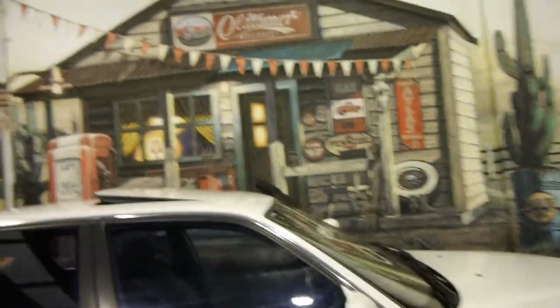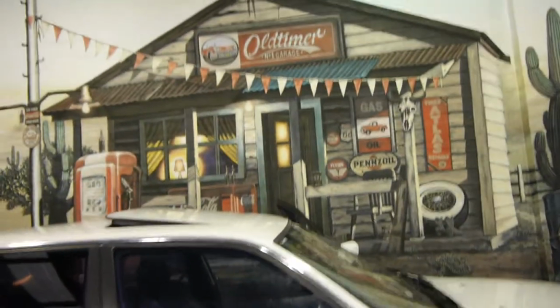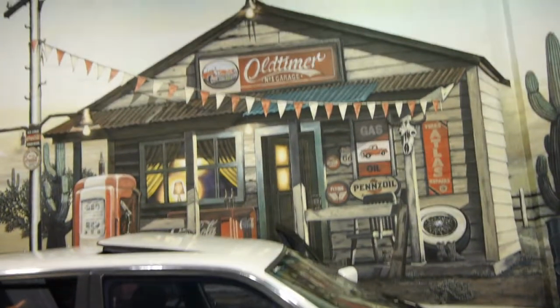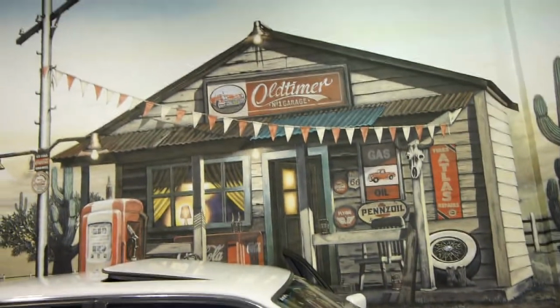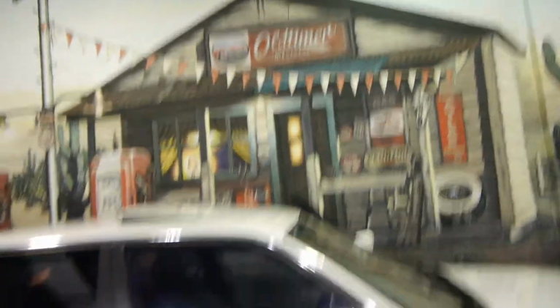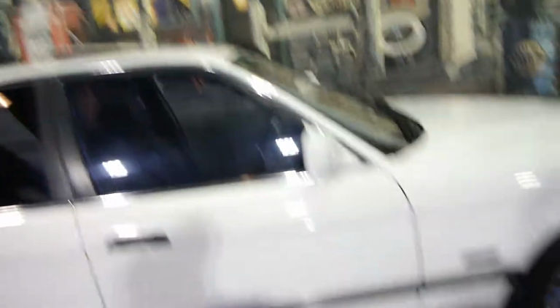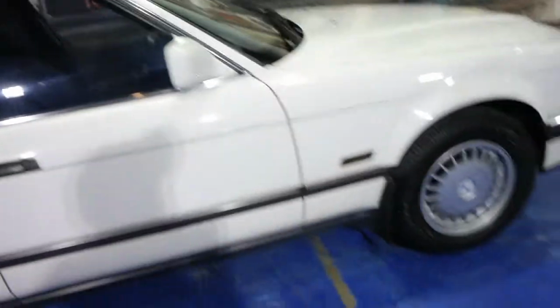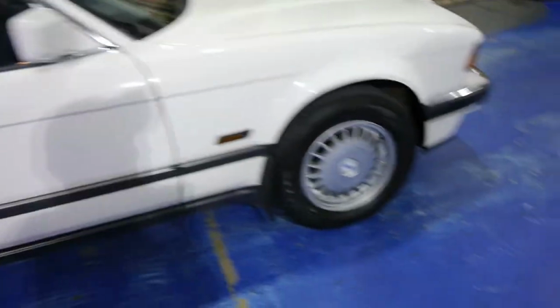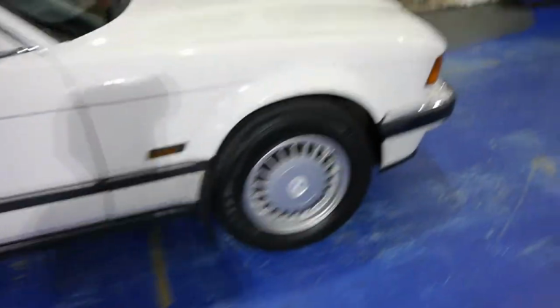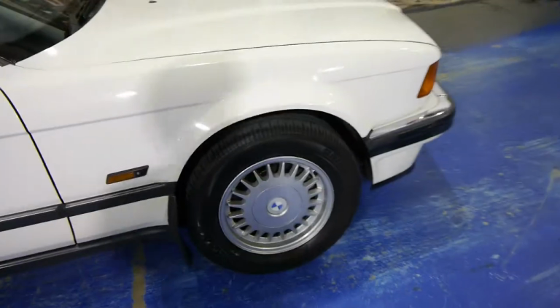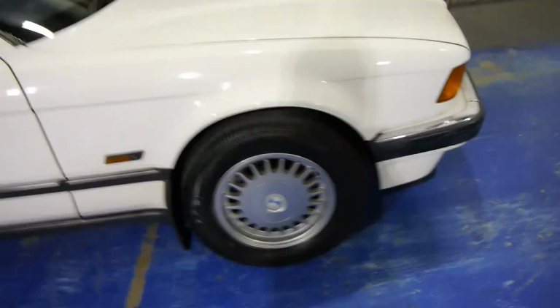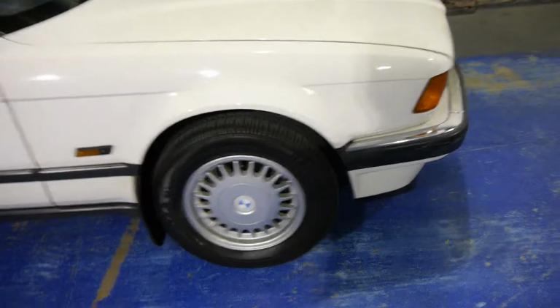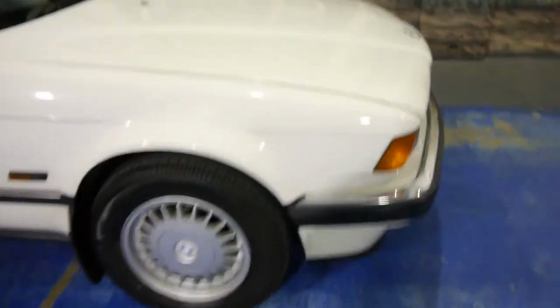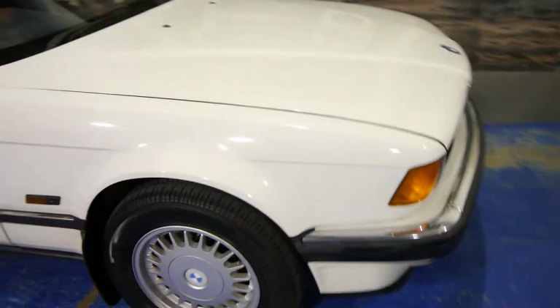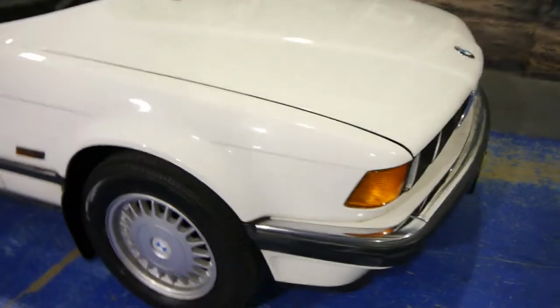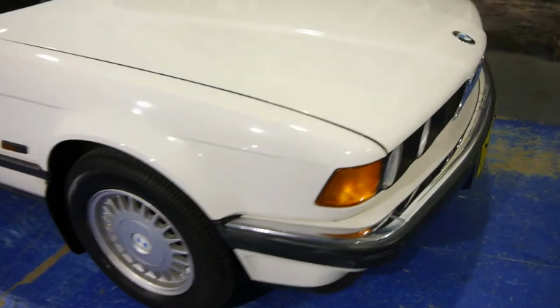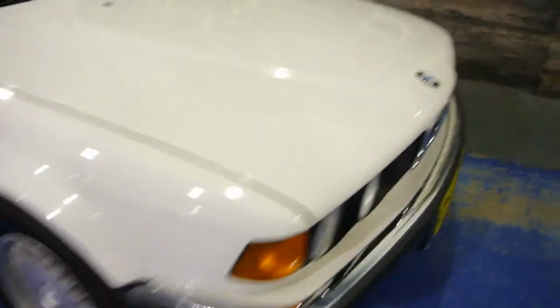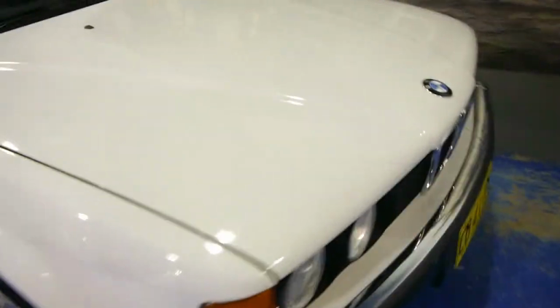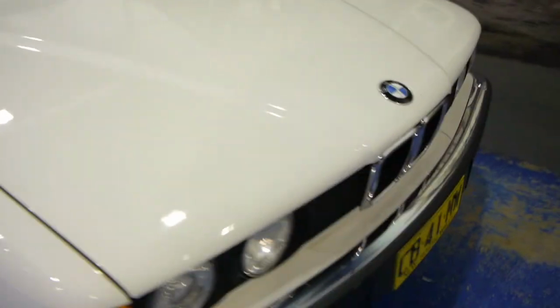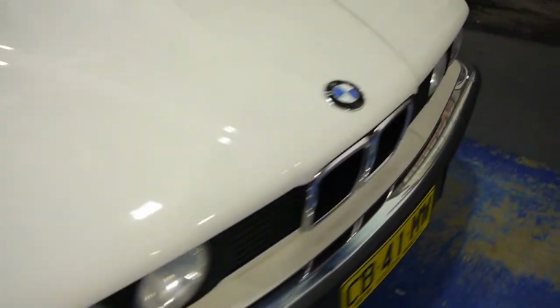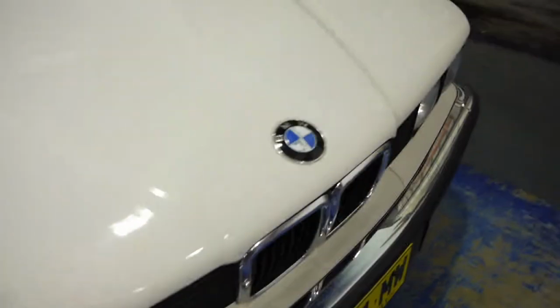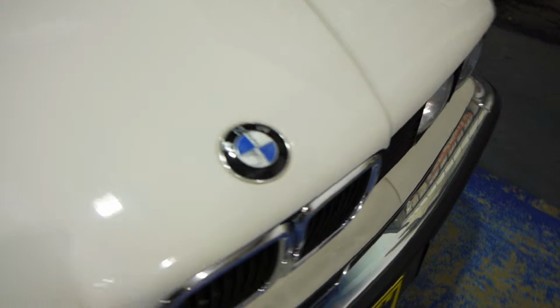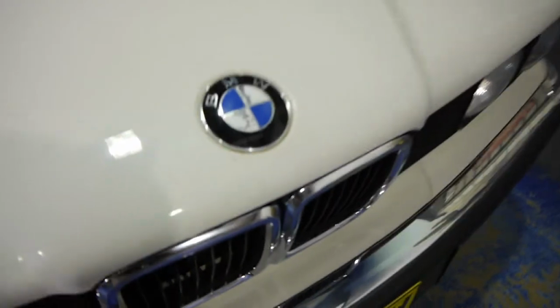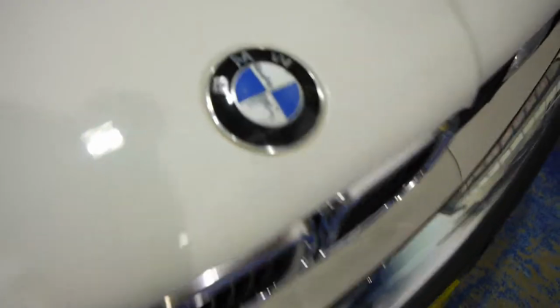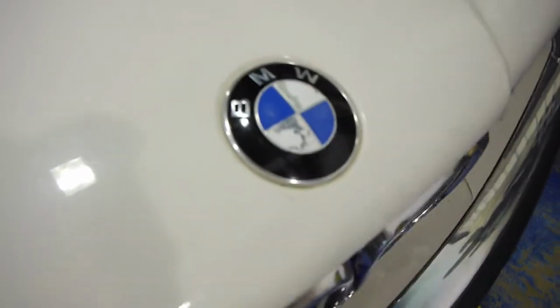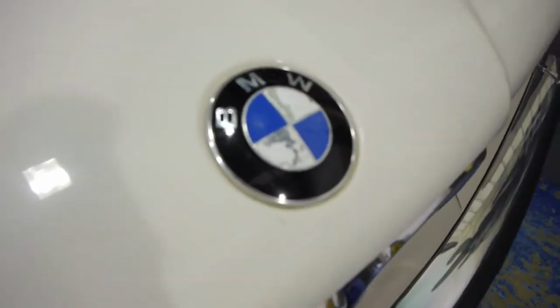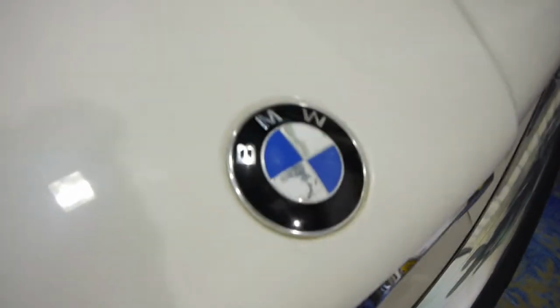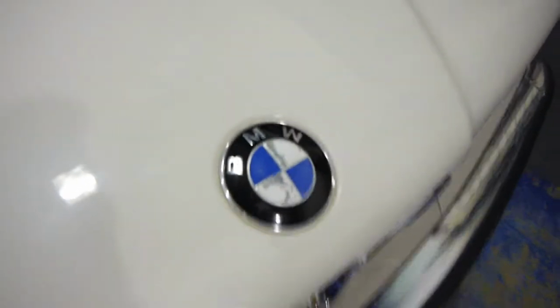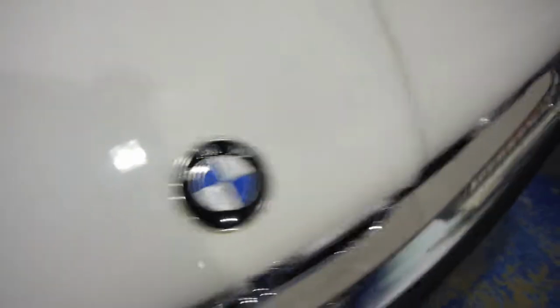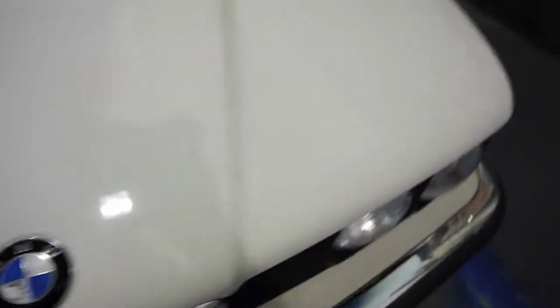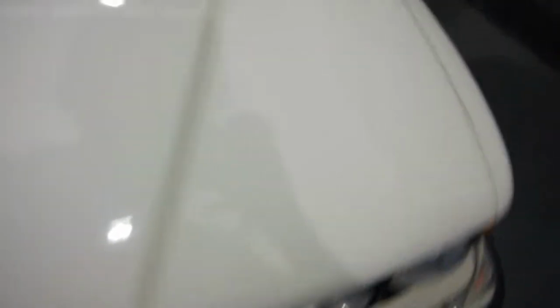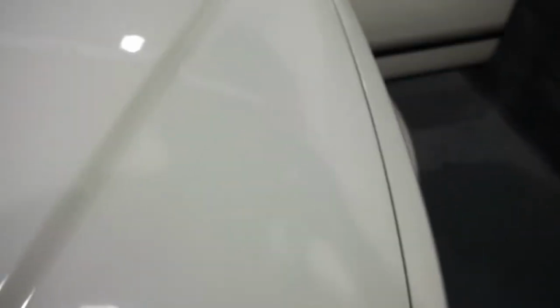These are cars that you could literally just buy over the internet and not have to come and have a look at in person if you don't want to. Under the bonnet's great — we'll probably change that bonnet badge. You can see there's just a few little bits of paint coming off which is quite normal.